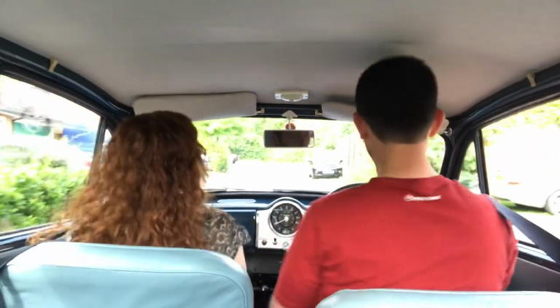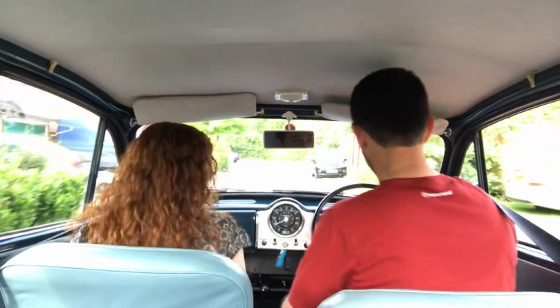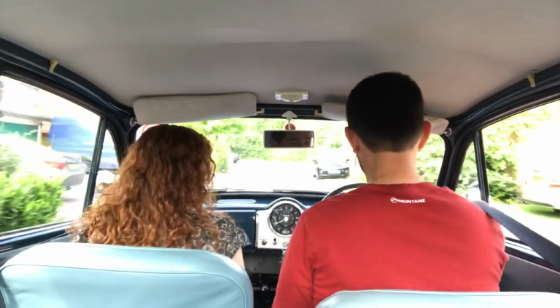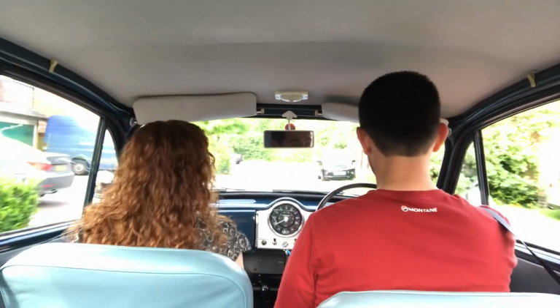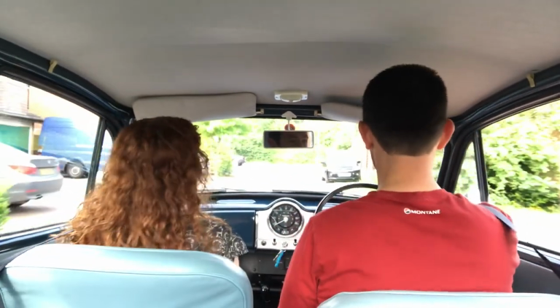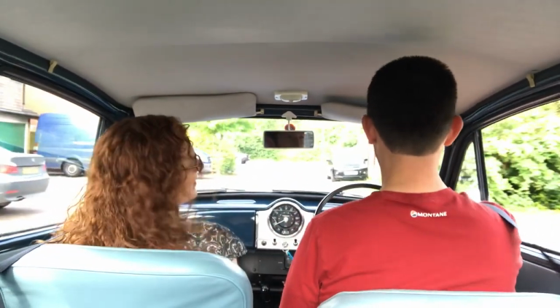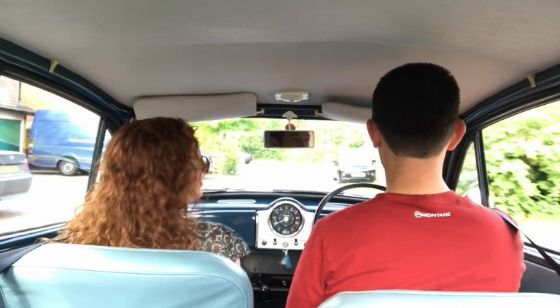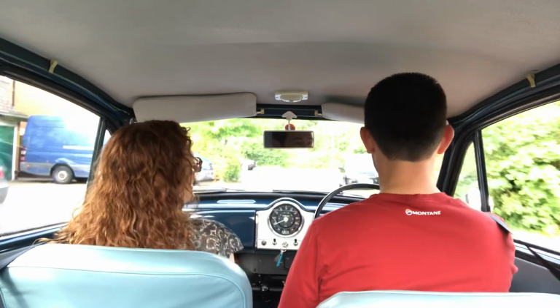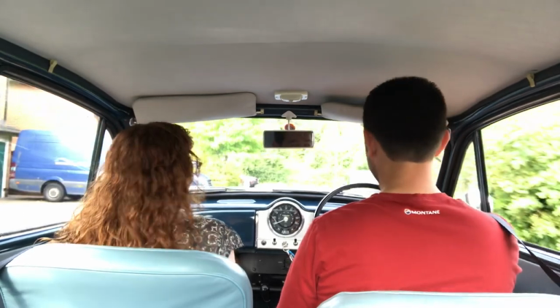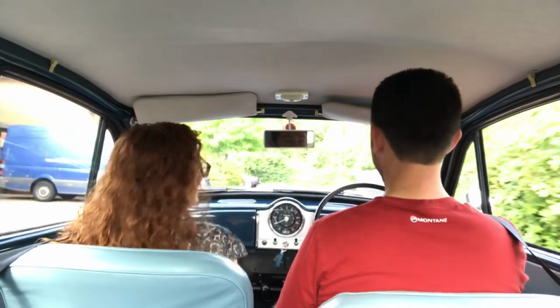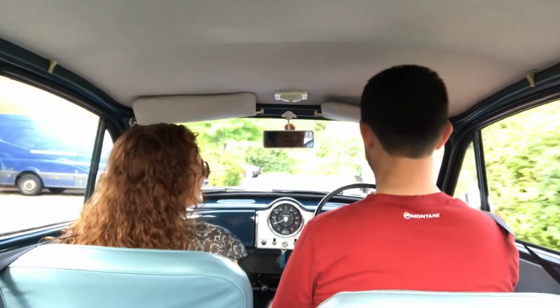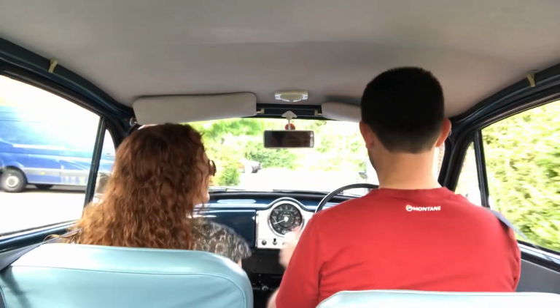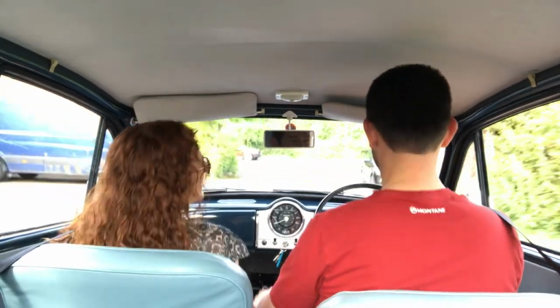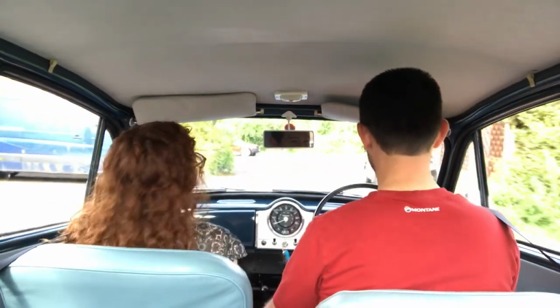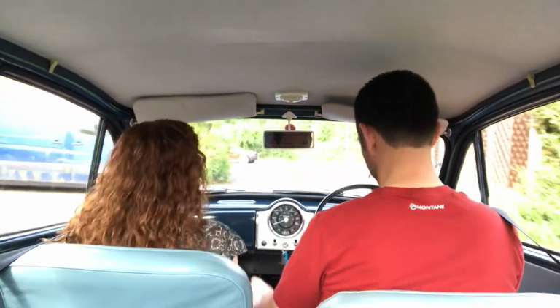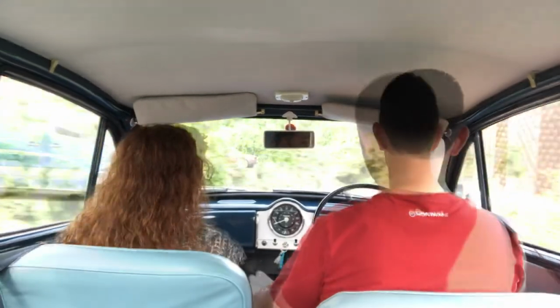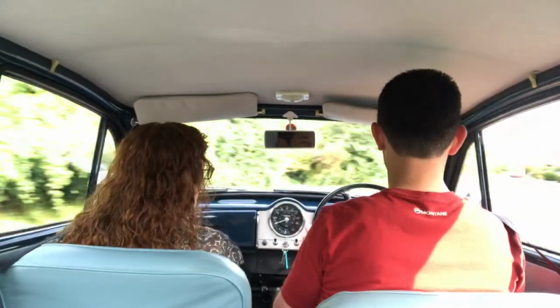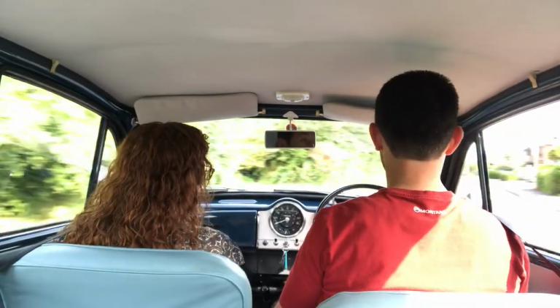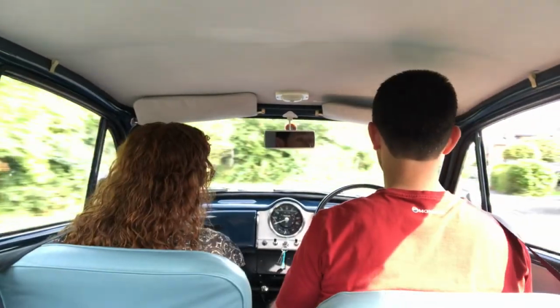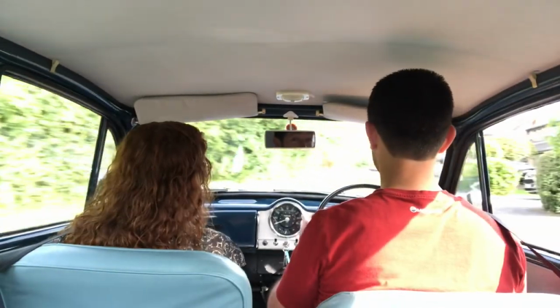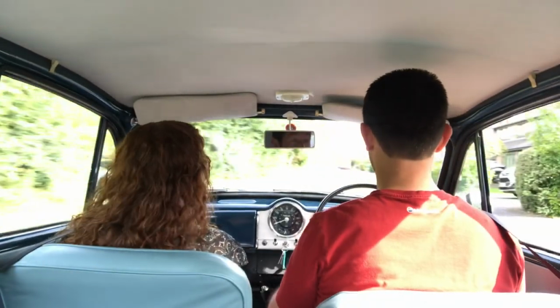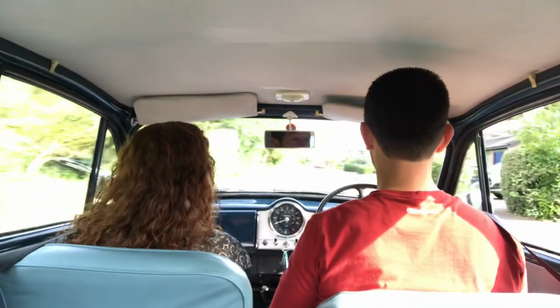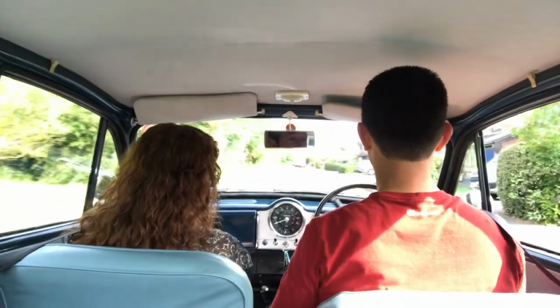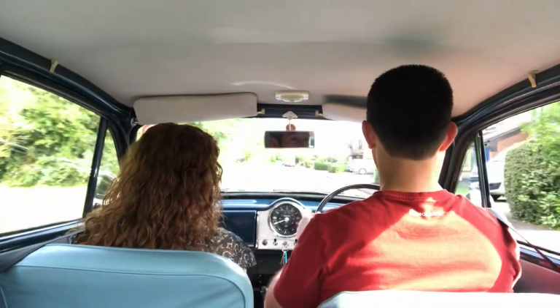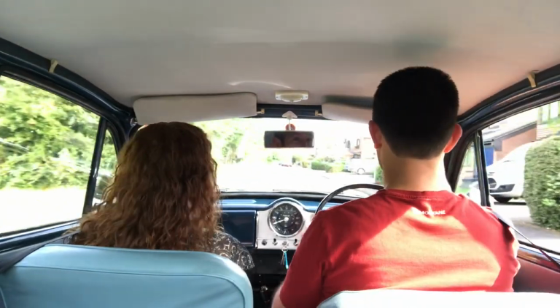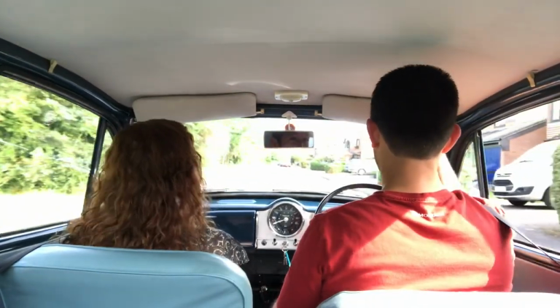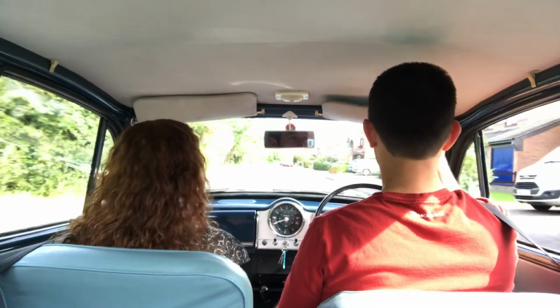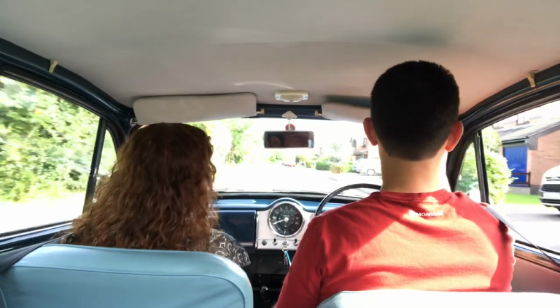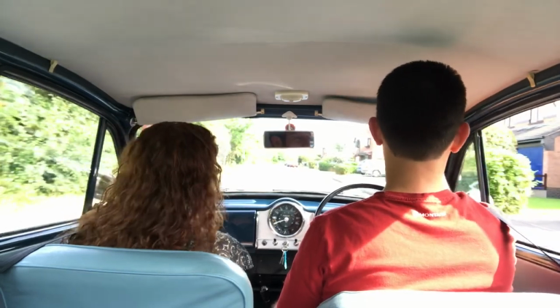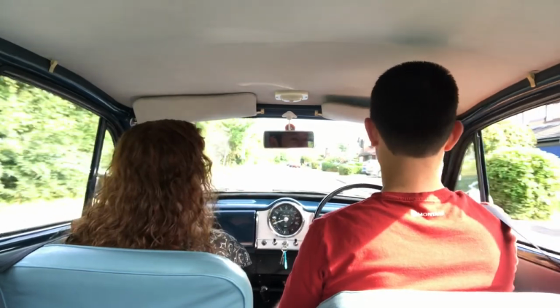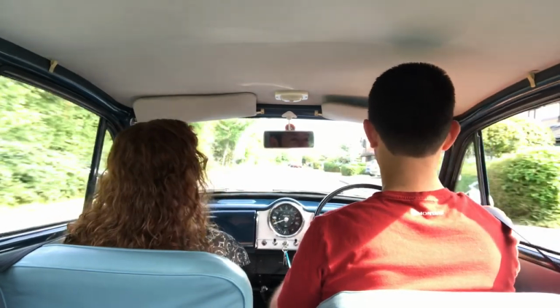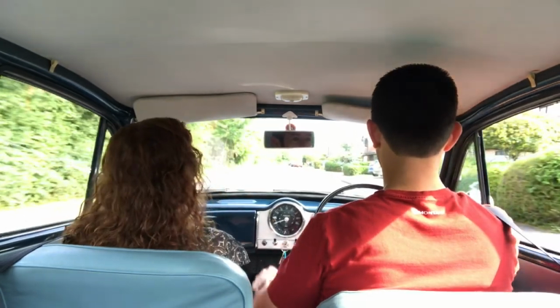Sorry, trying to get situated. No, I just slid when I hit. You really don't want first gear anymore.